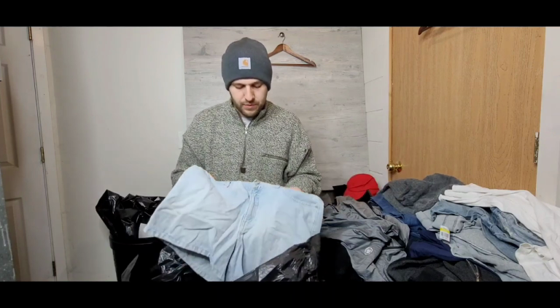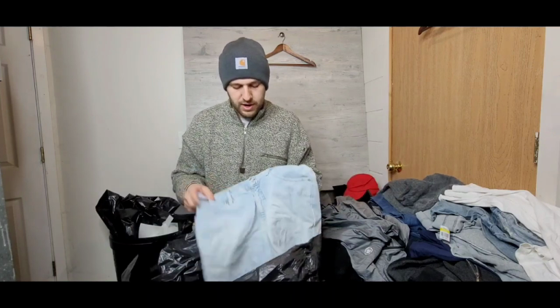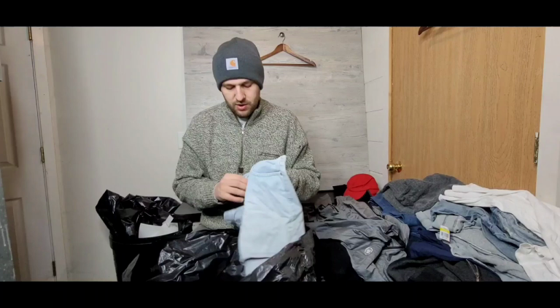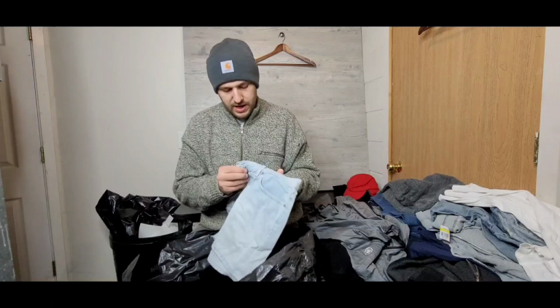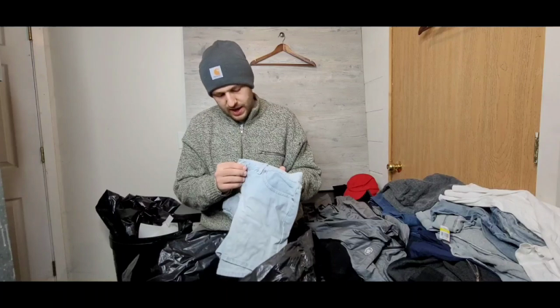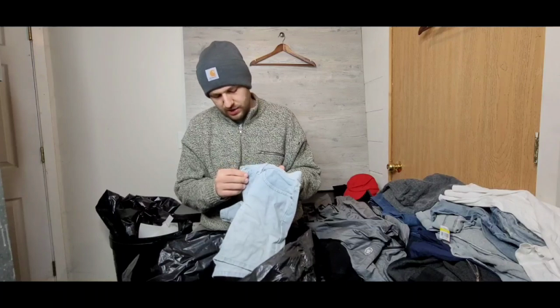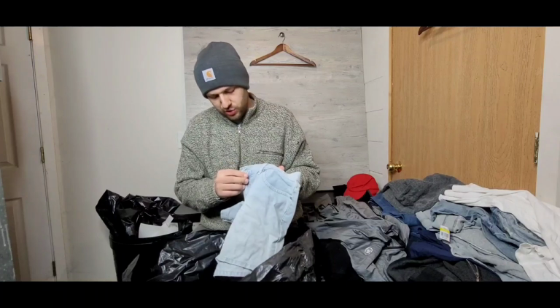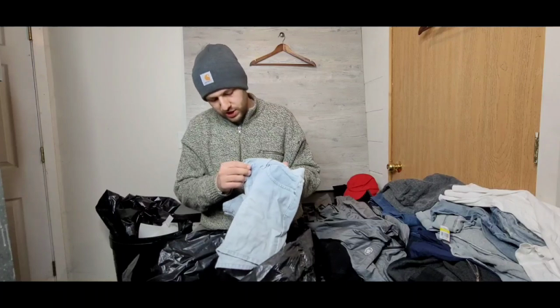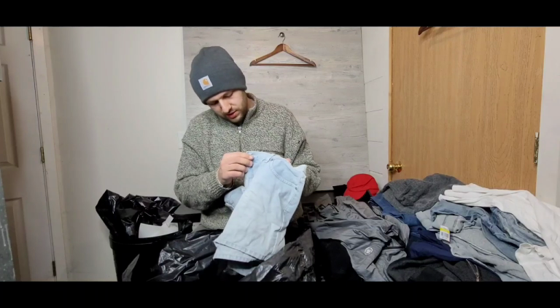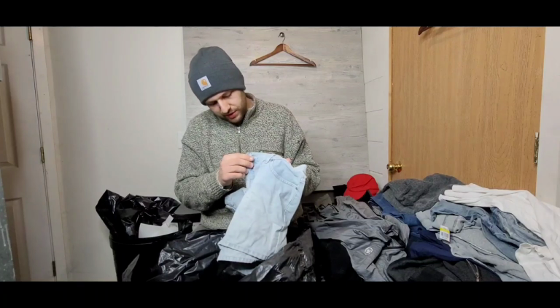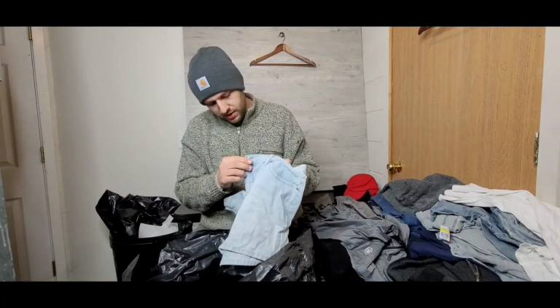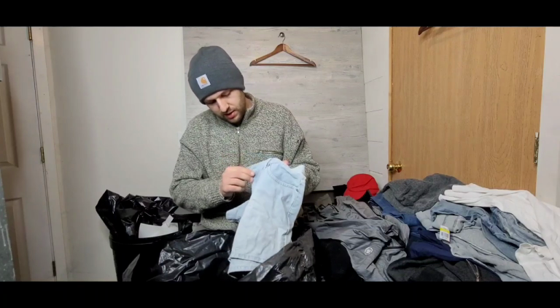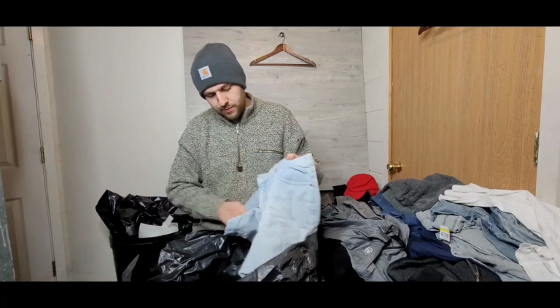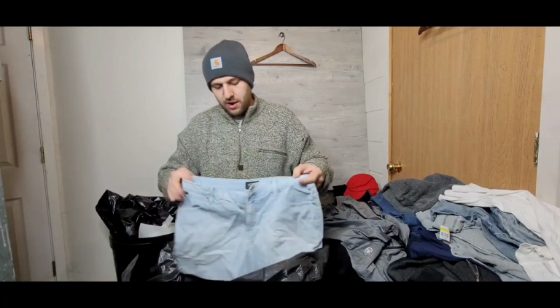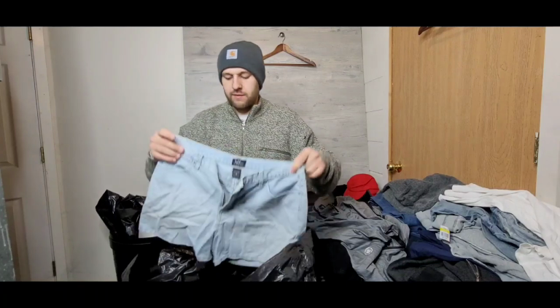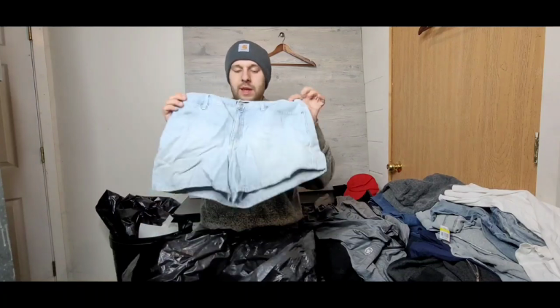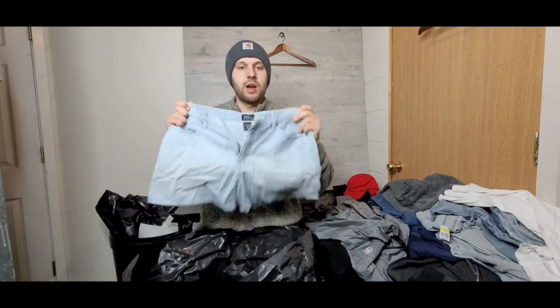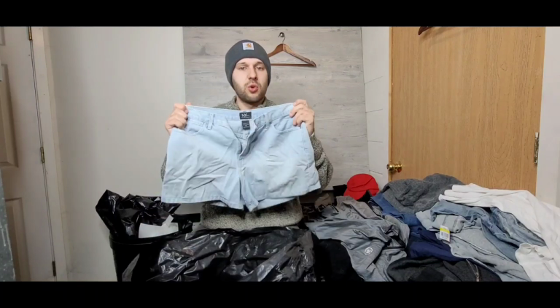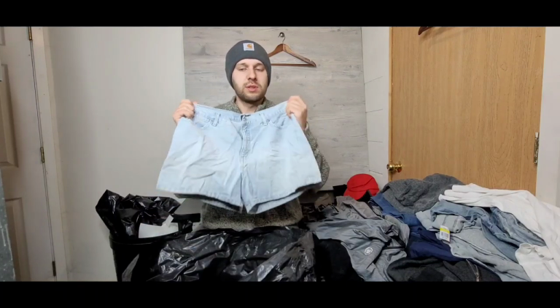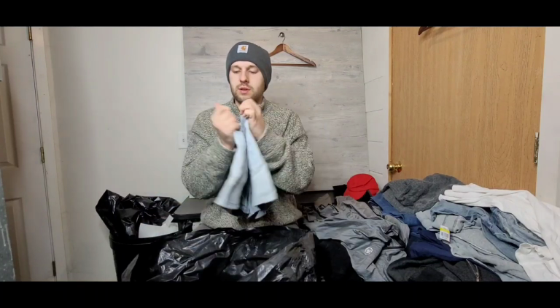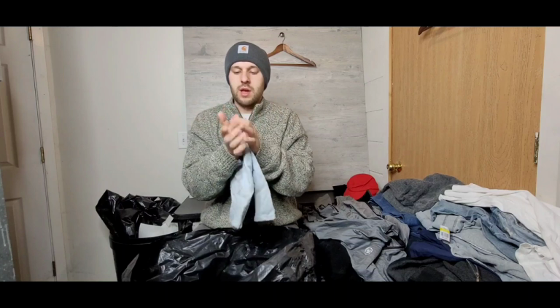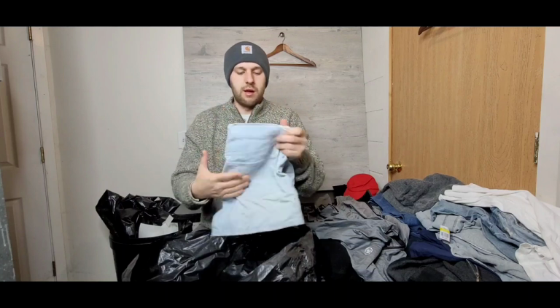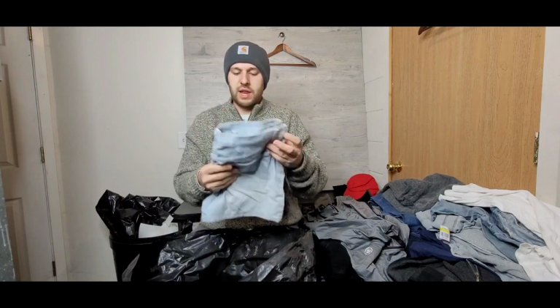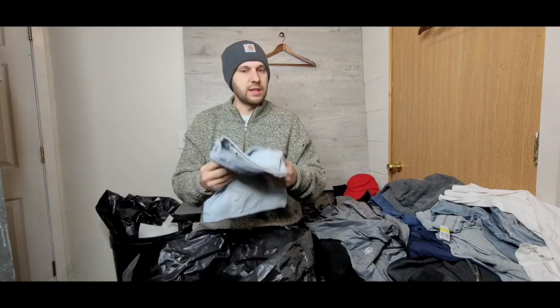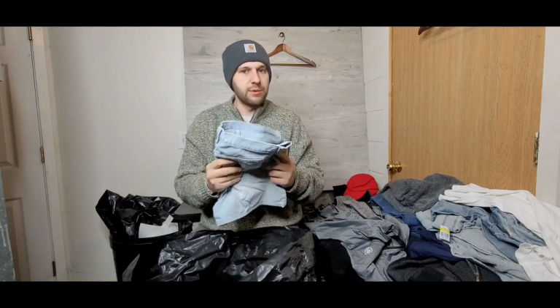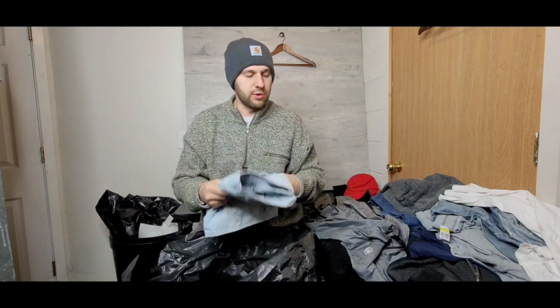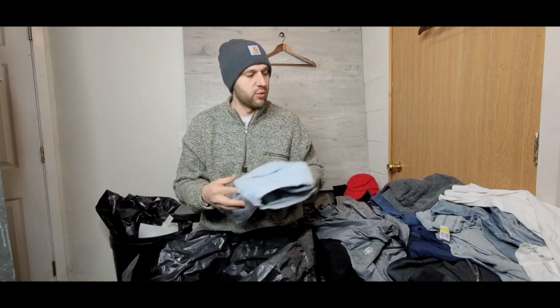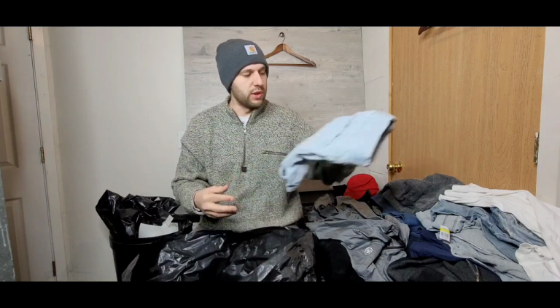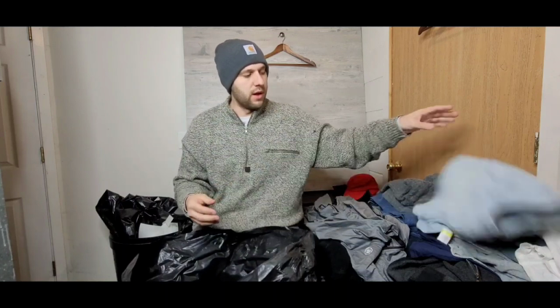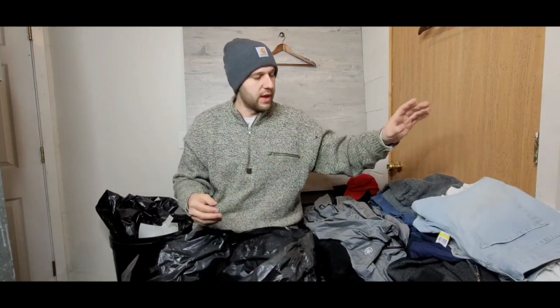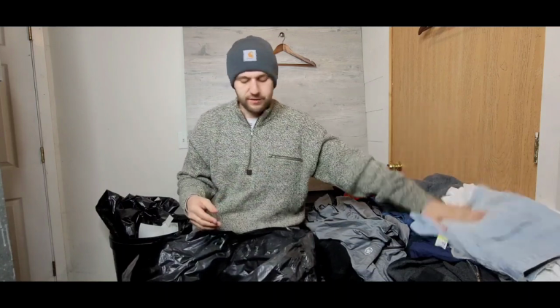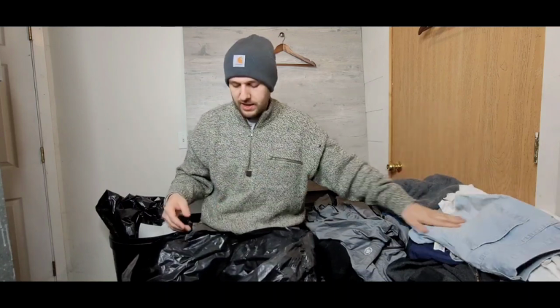Right here we've got a New York Jeans Company pair of light-wash shorts. Anything denim is doing really well as of late.